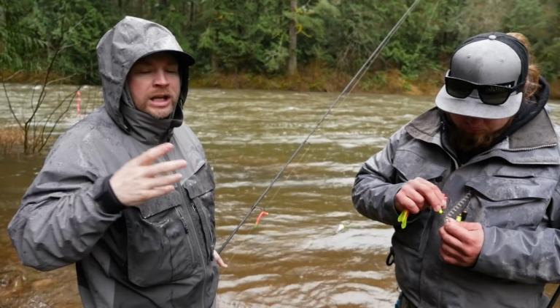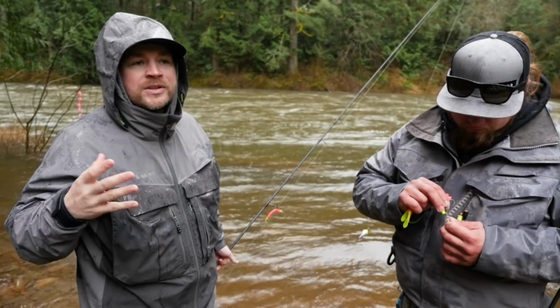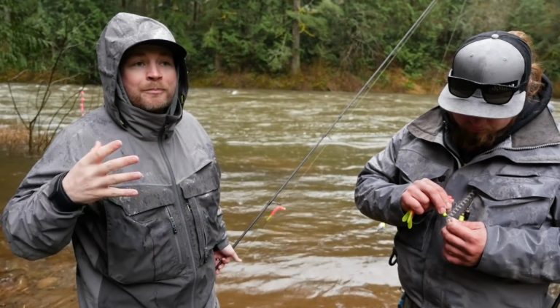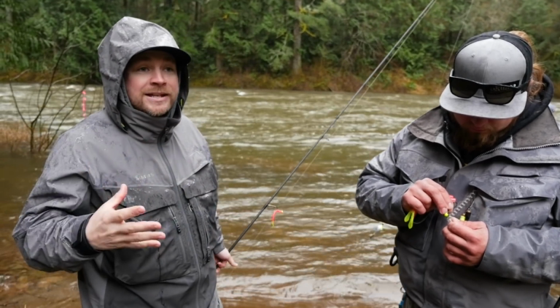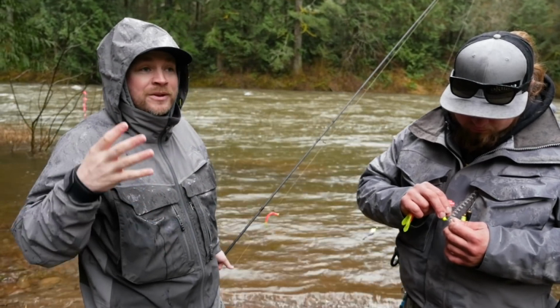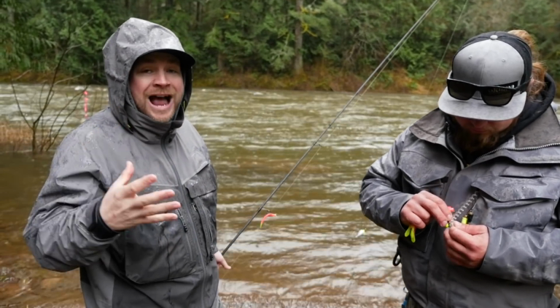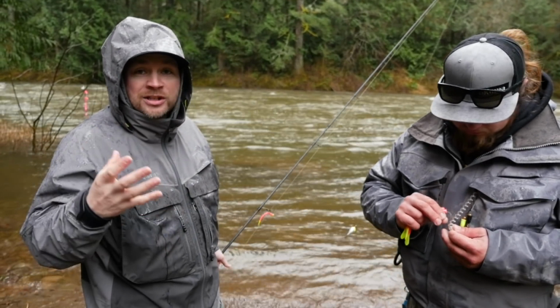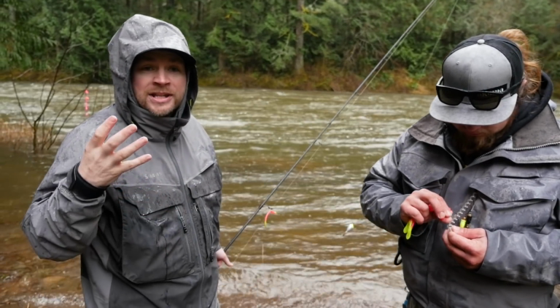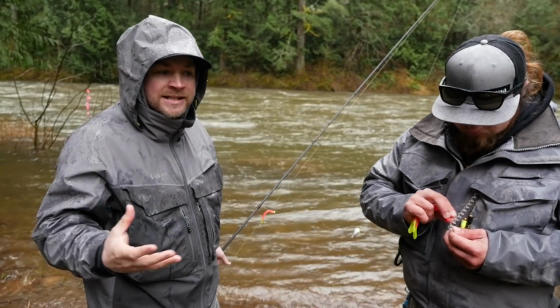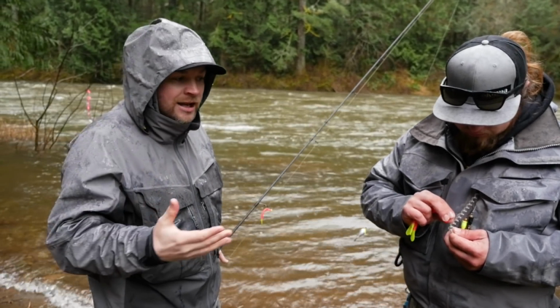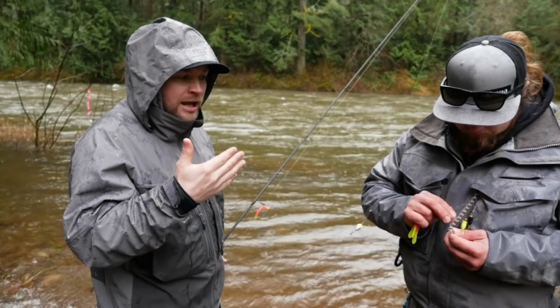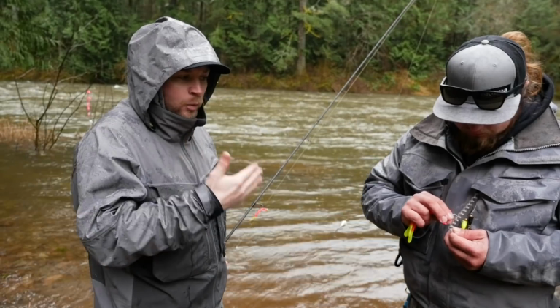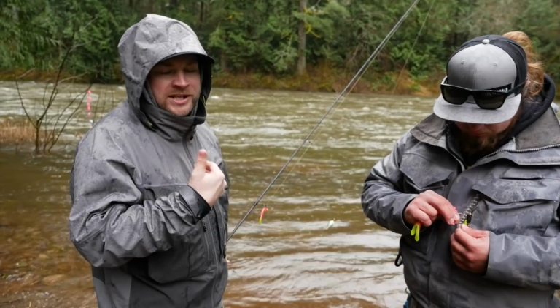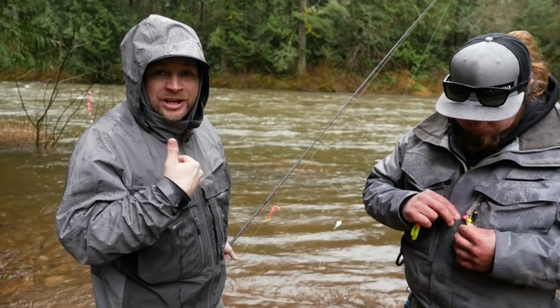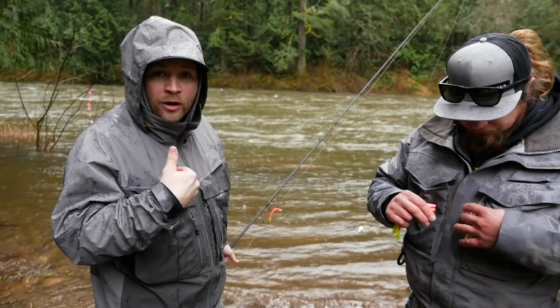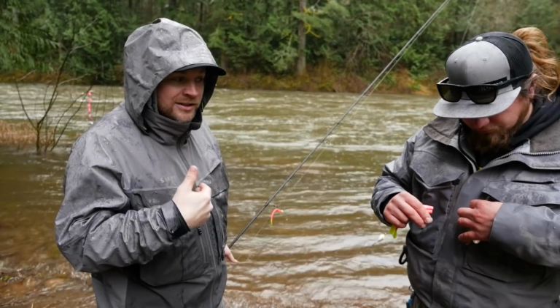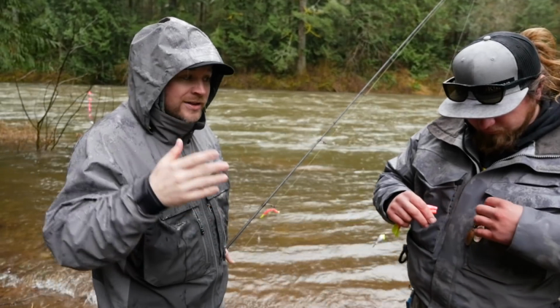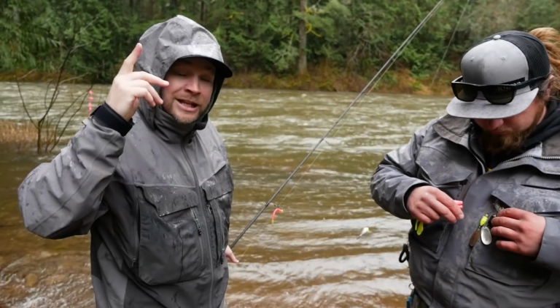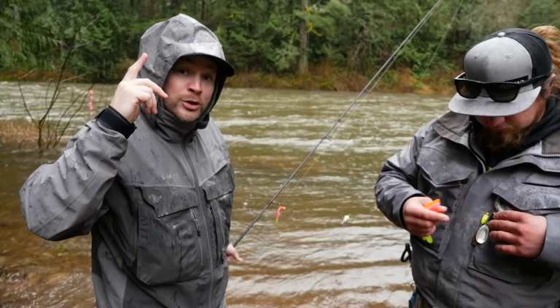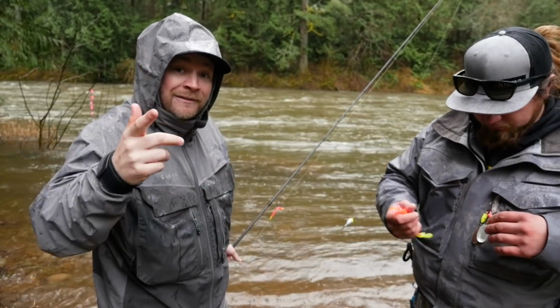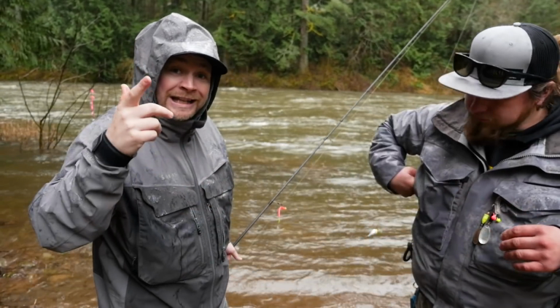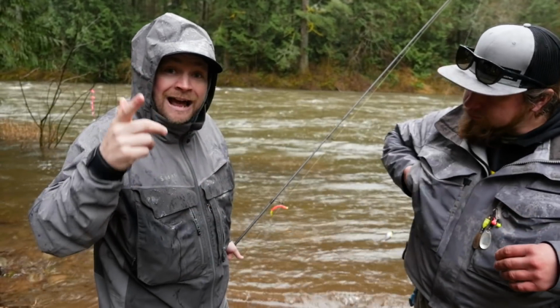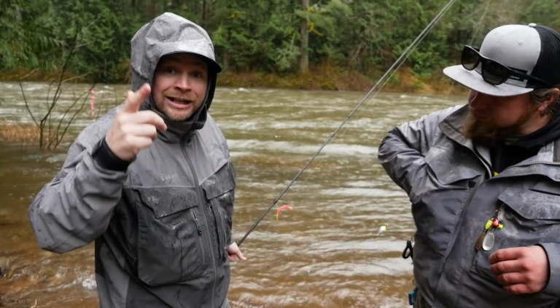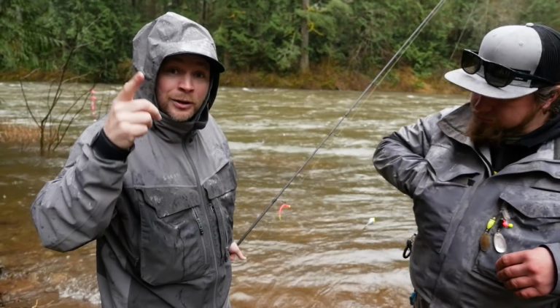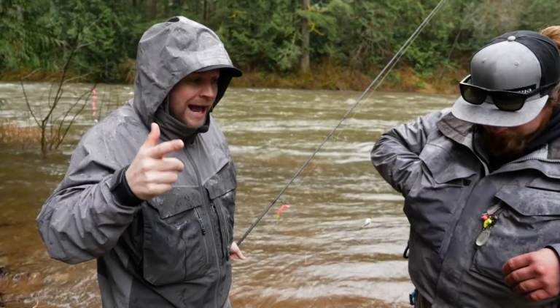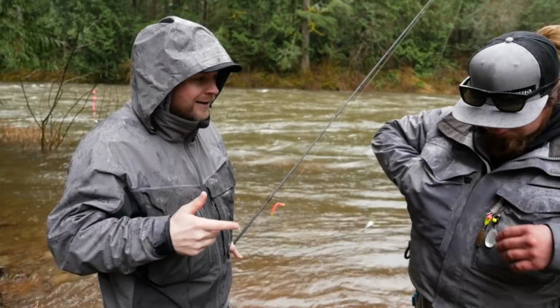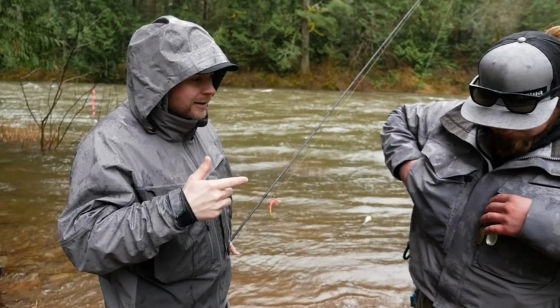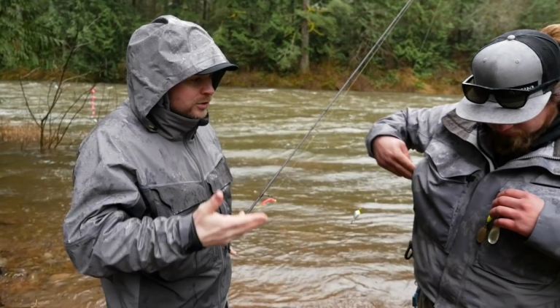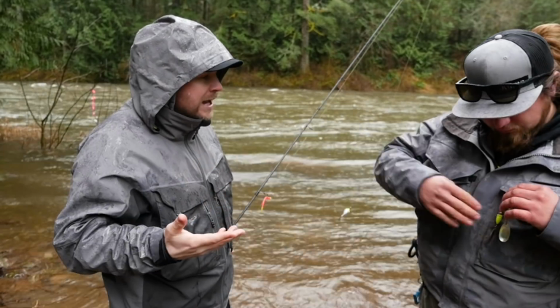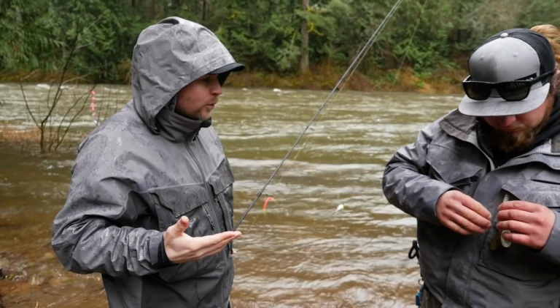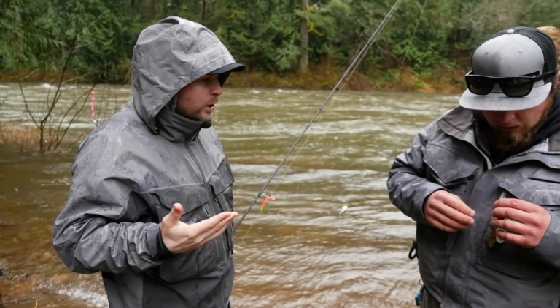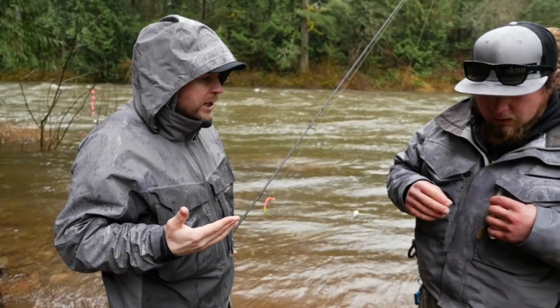Worms are a big thing in high murky water — give the fish something big, something flashy, something they can see. It's something all of us love and something you should definitely have in your bag.